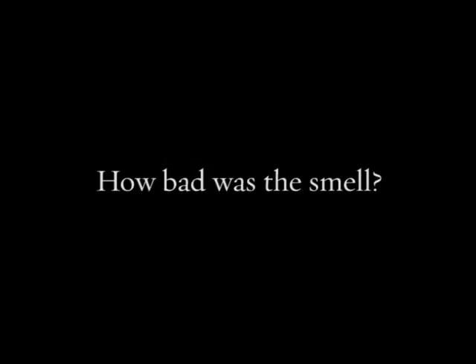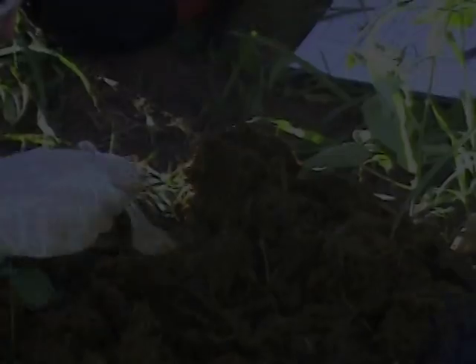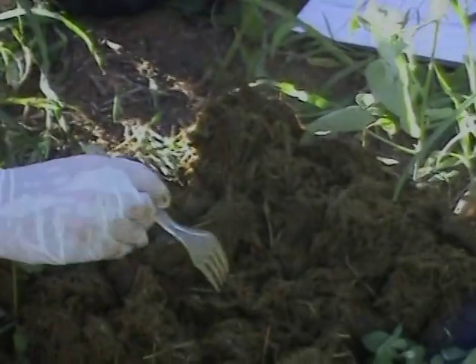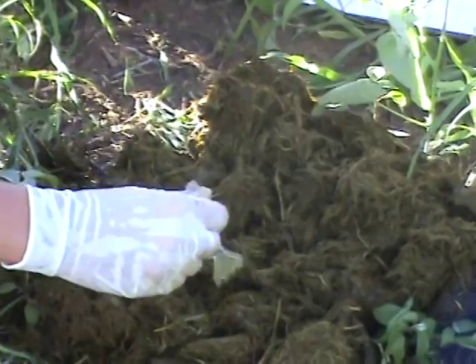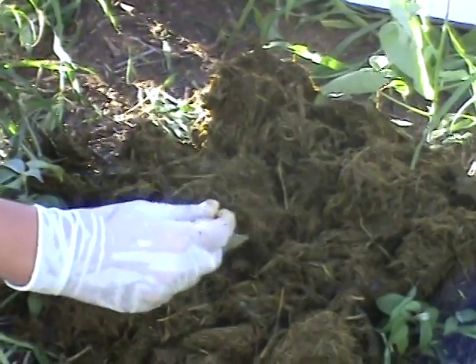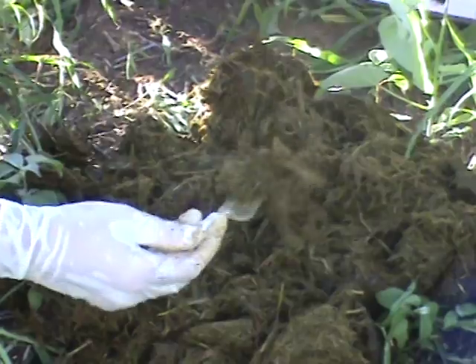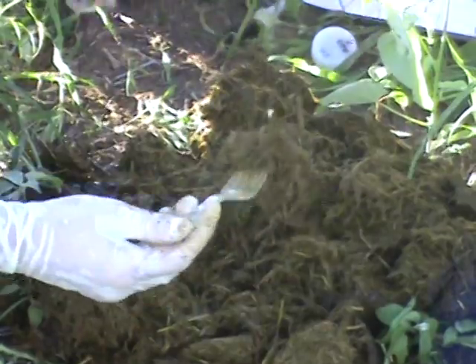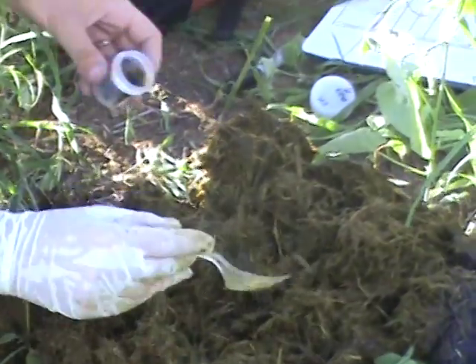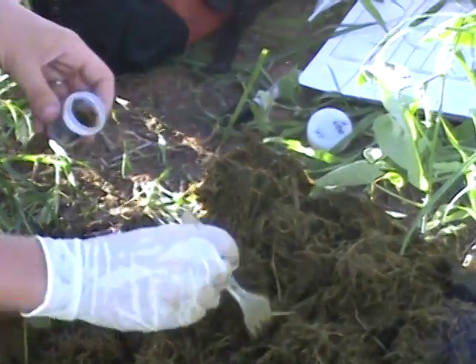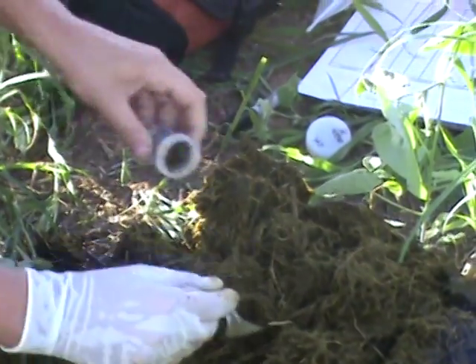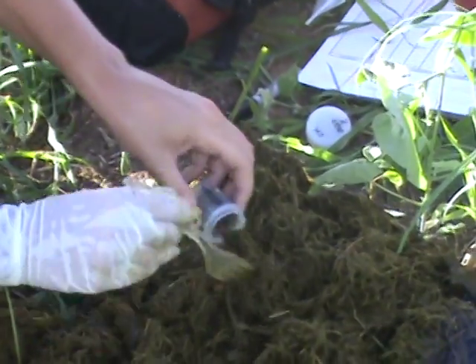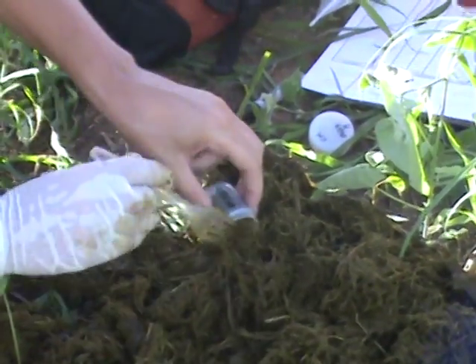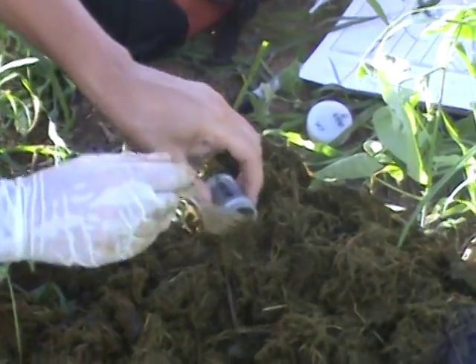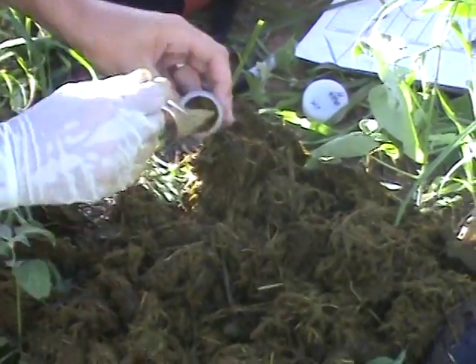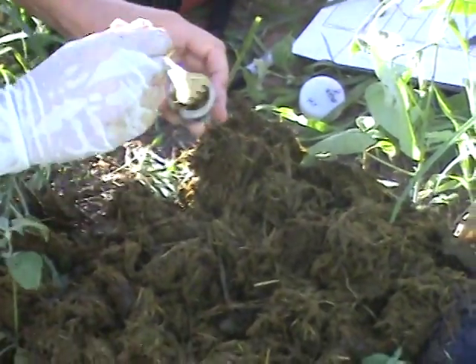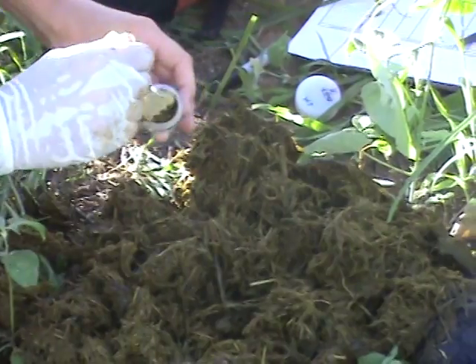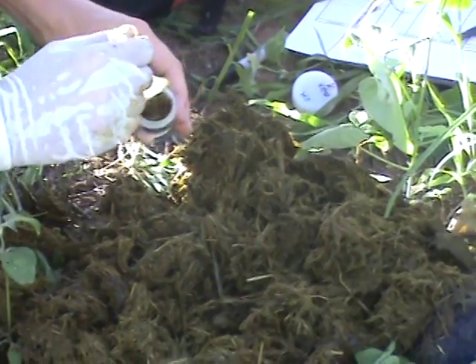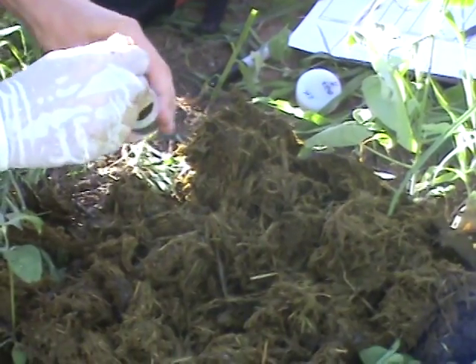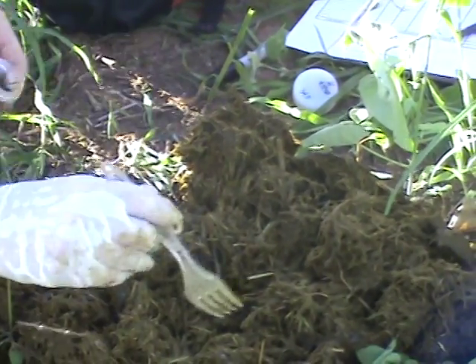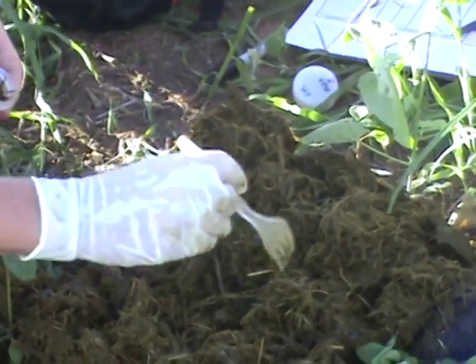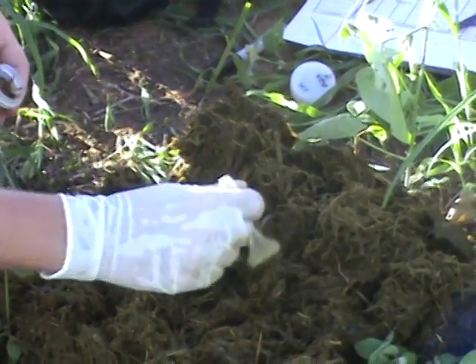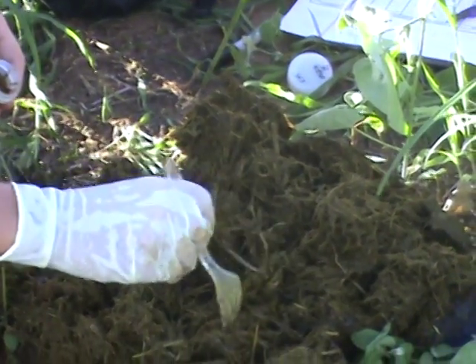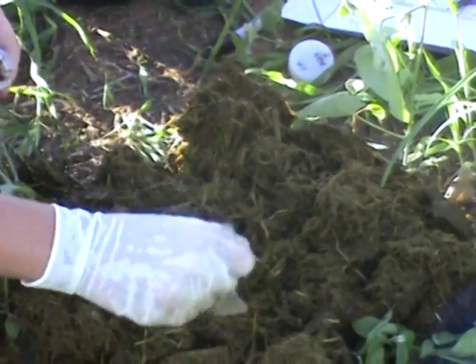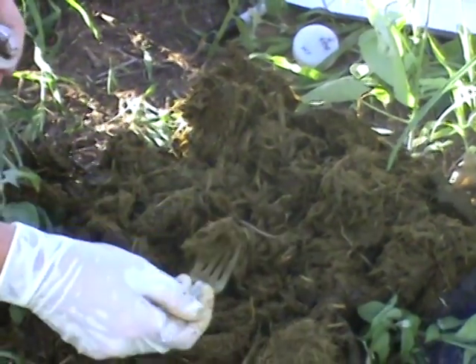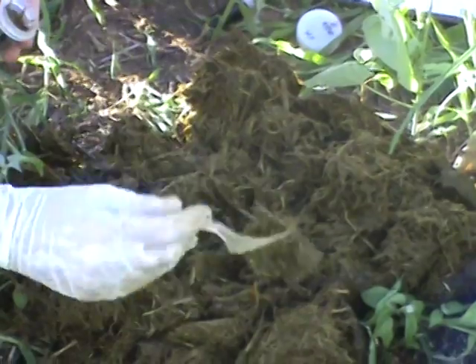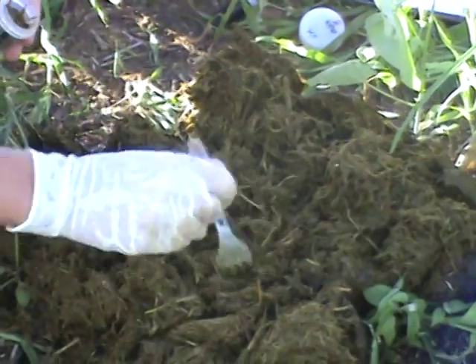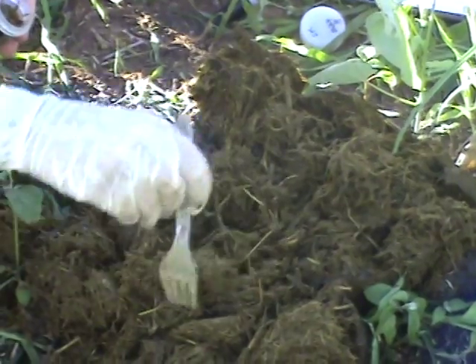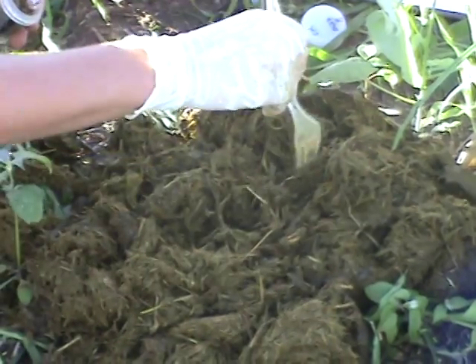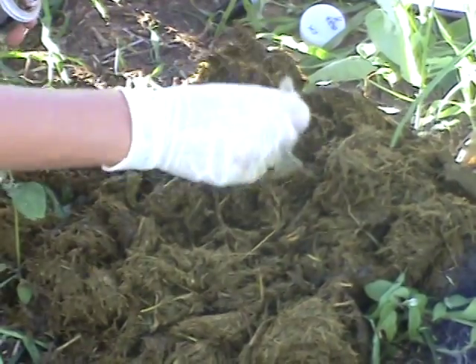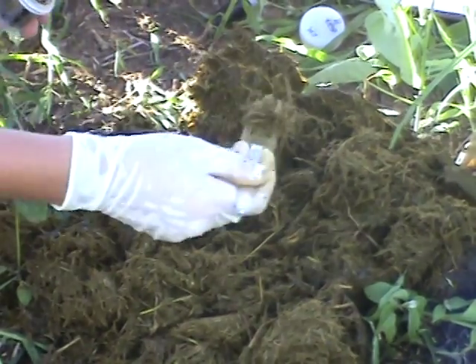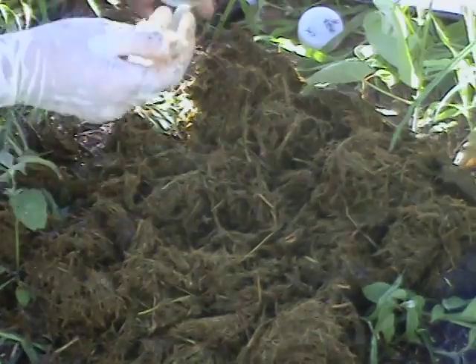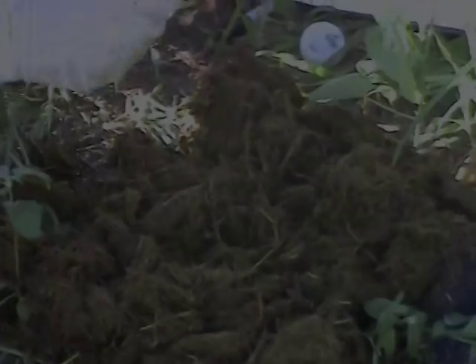Elephant poop doesn't smell as bad as you might think. Elephants have very inefficient digestive systems, so what comes out looks just like when it went in, and so it looks very much and smells very much like grass.